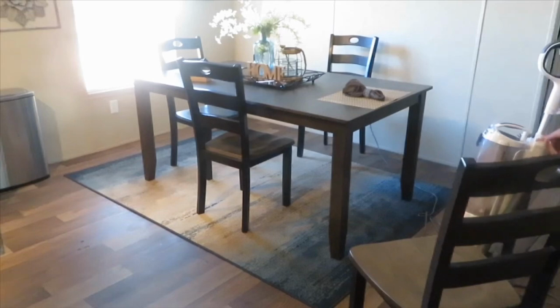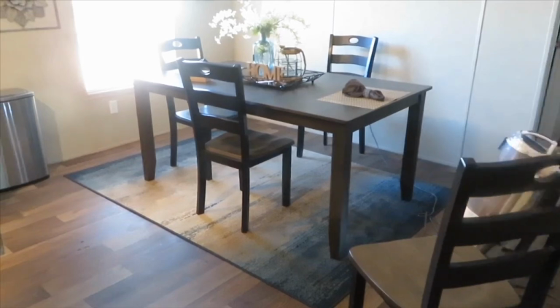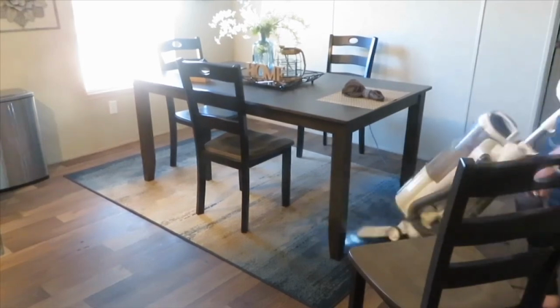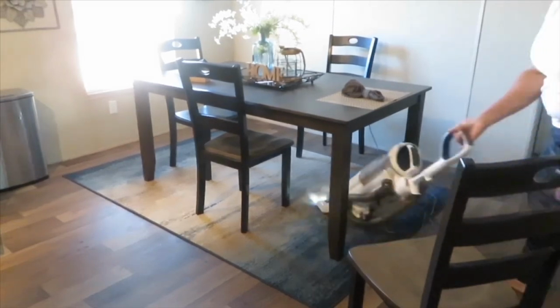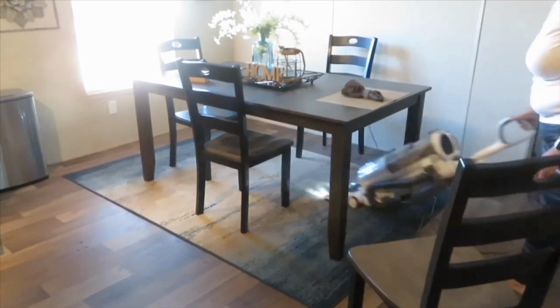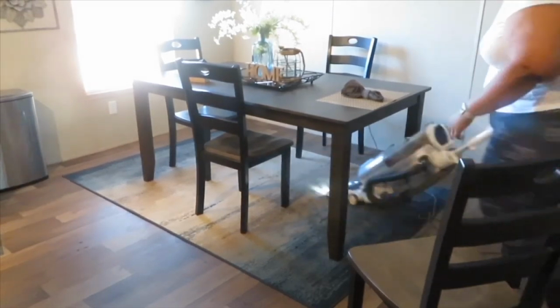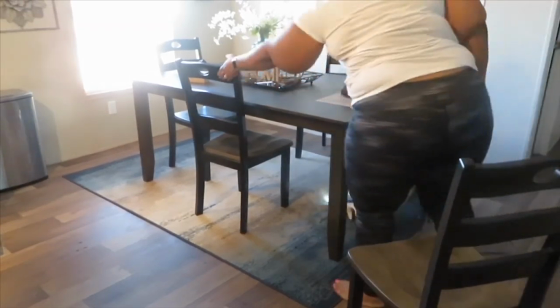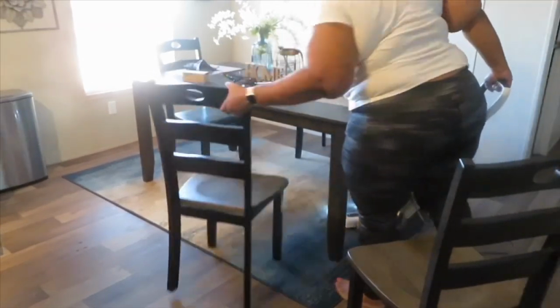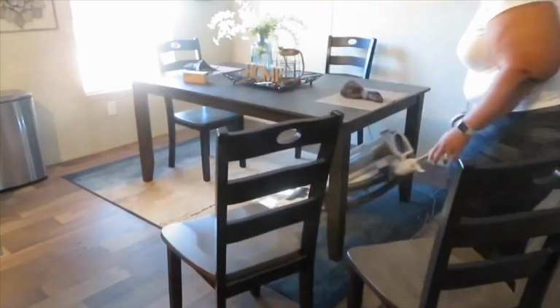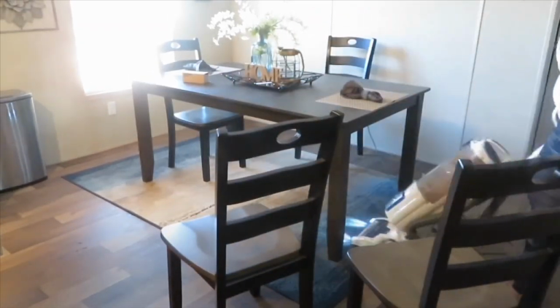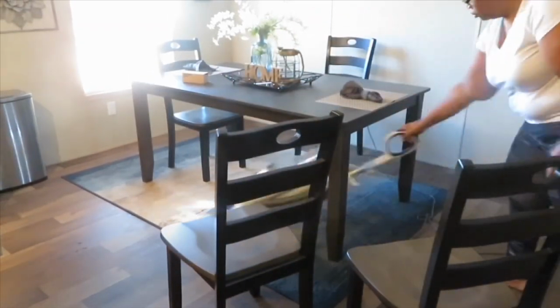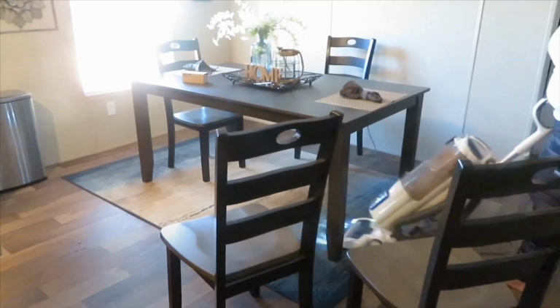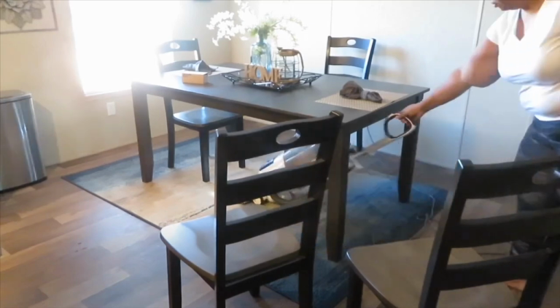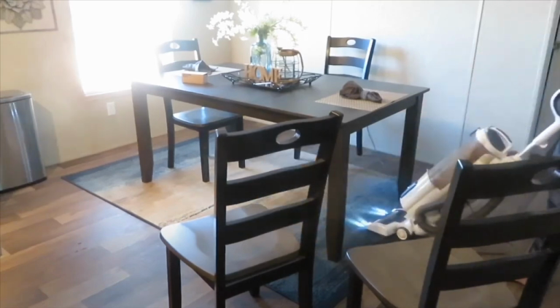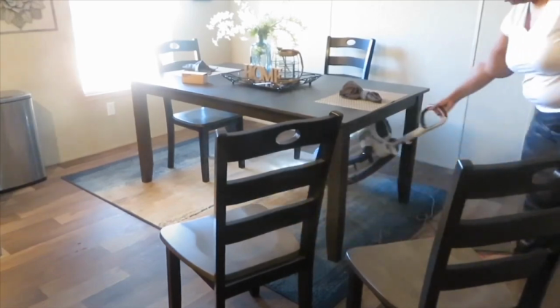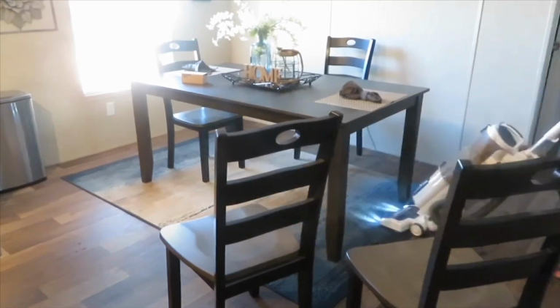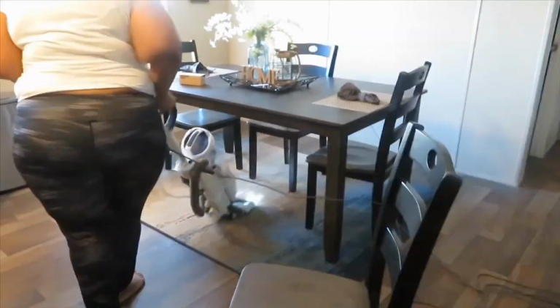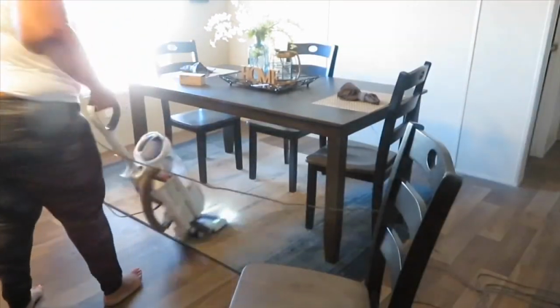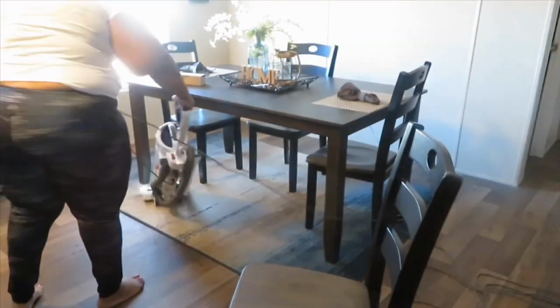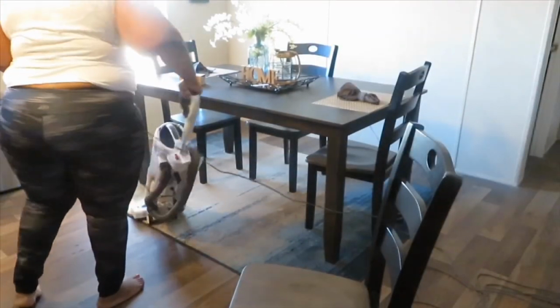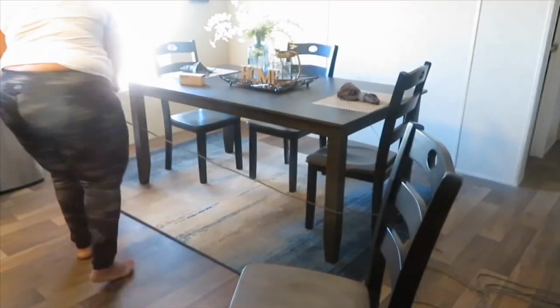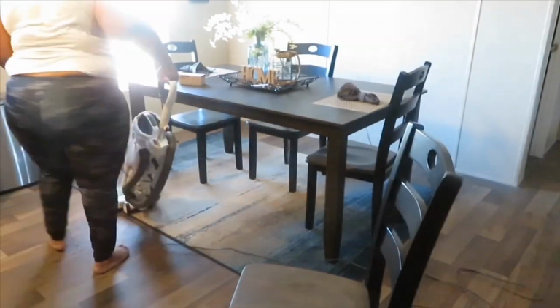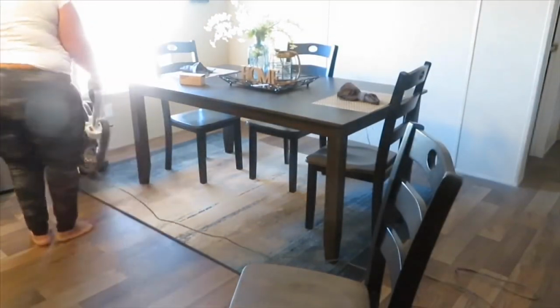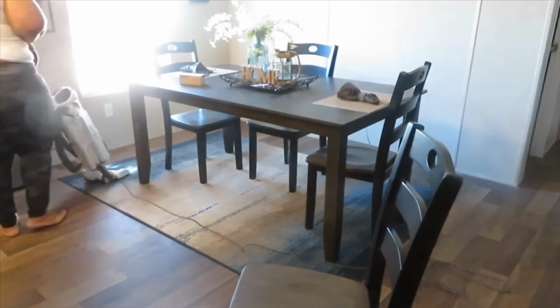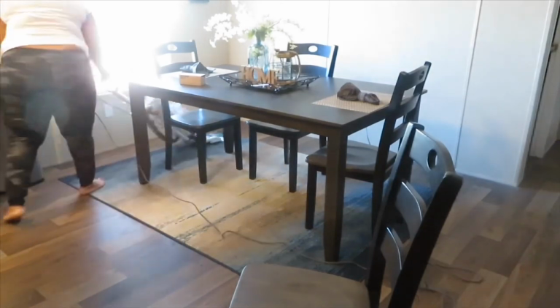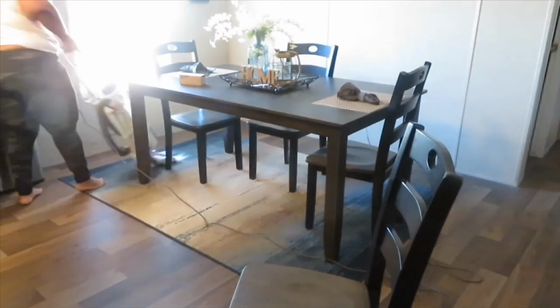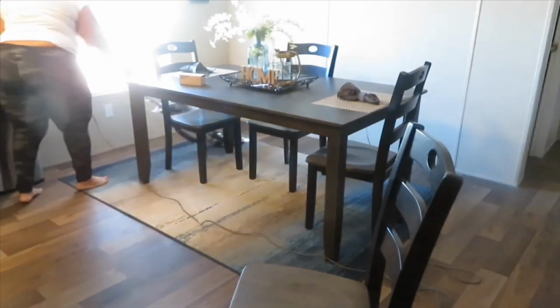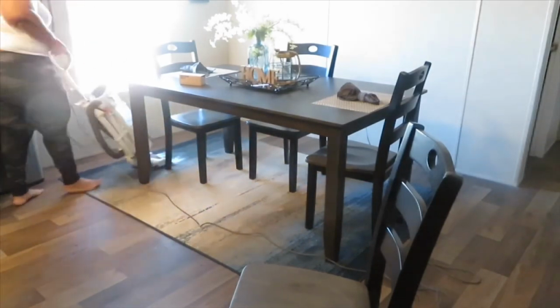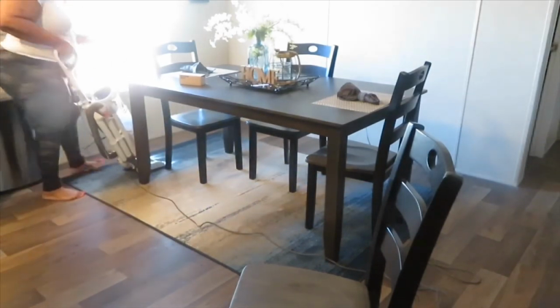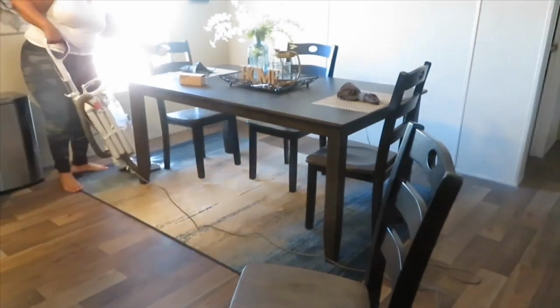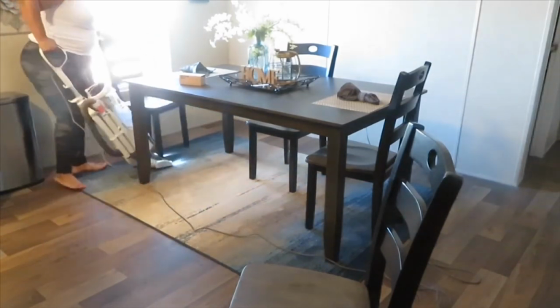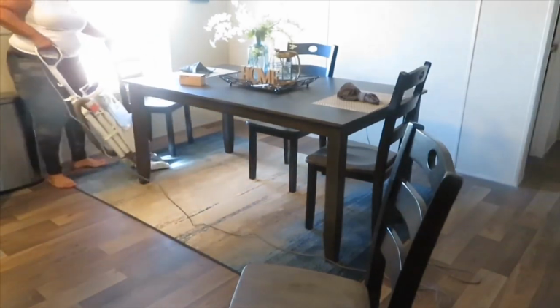I don't normally vacuum every day, but I do give the house a good vacuum on Mondays. Not a whole lot to do every day of the week, but Mondays I will freshen up each room with the vacuum.